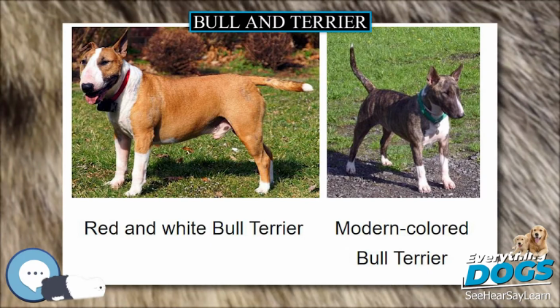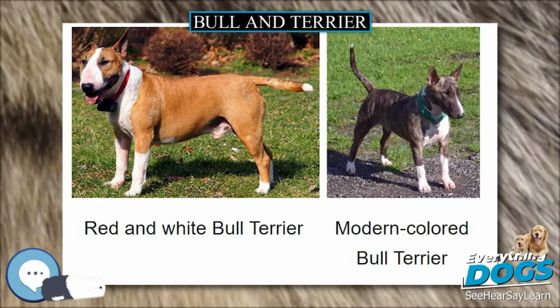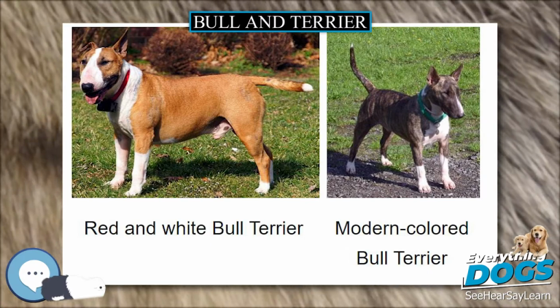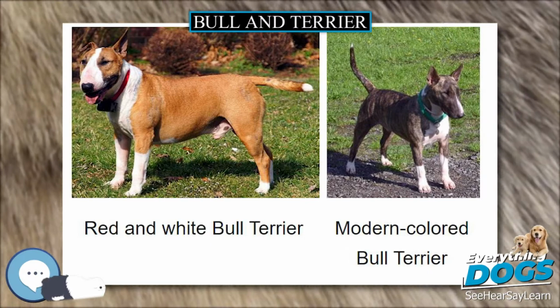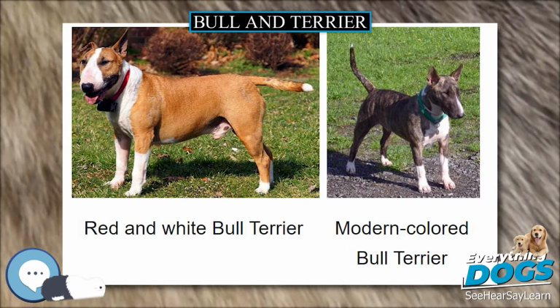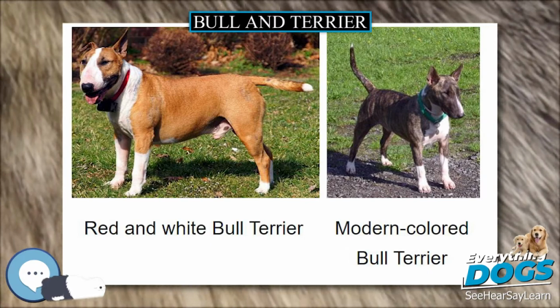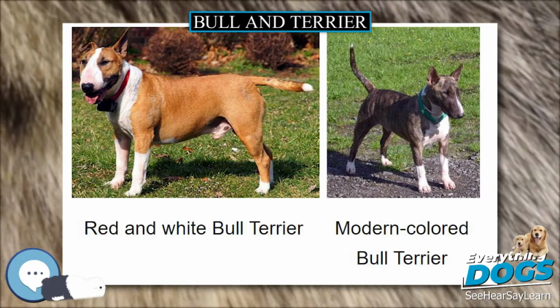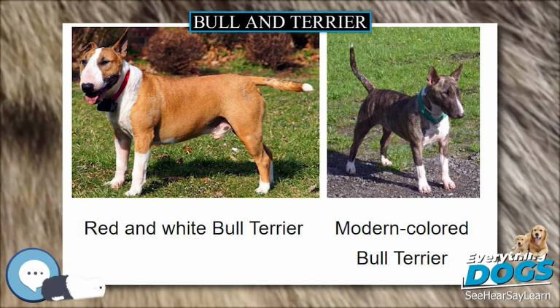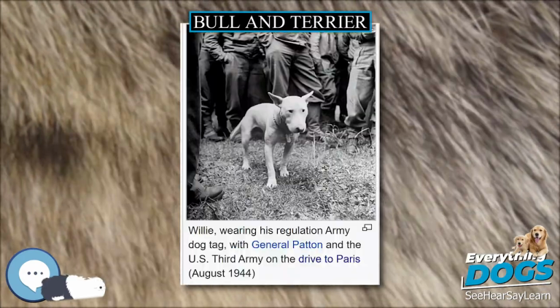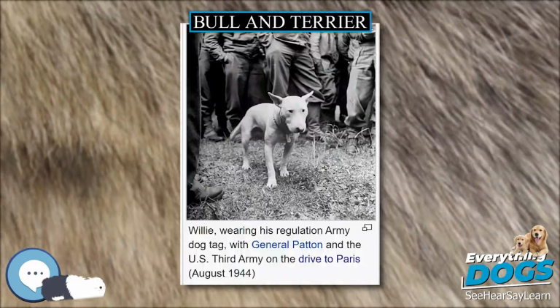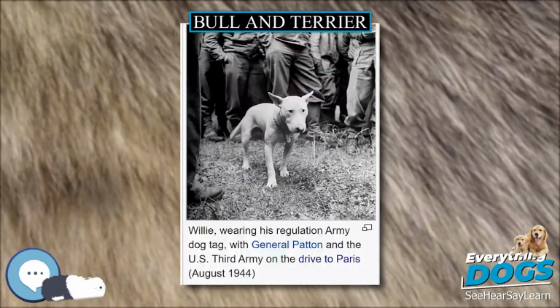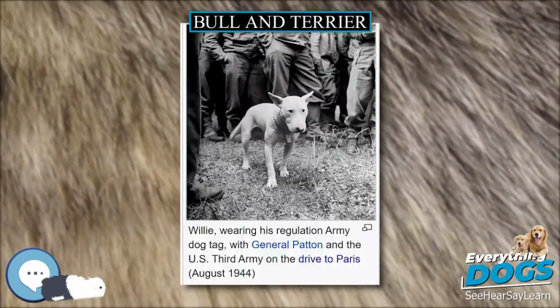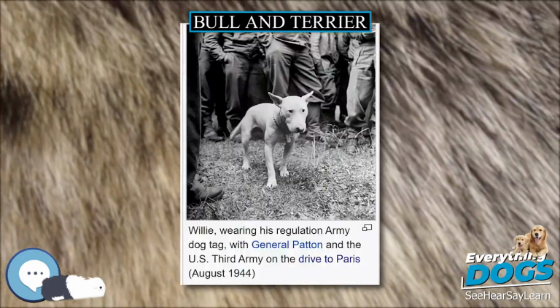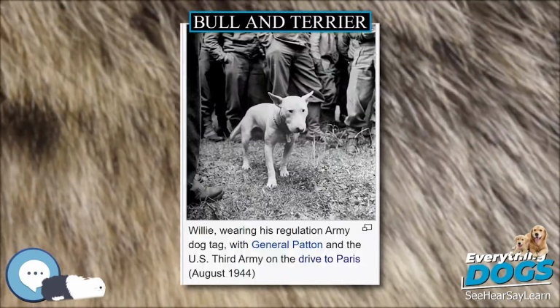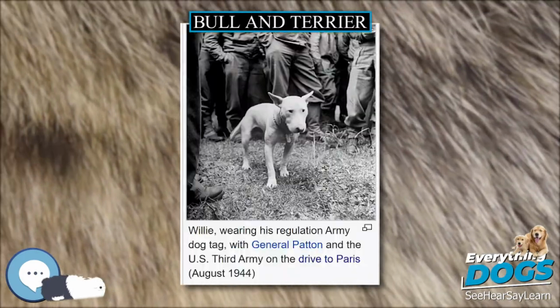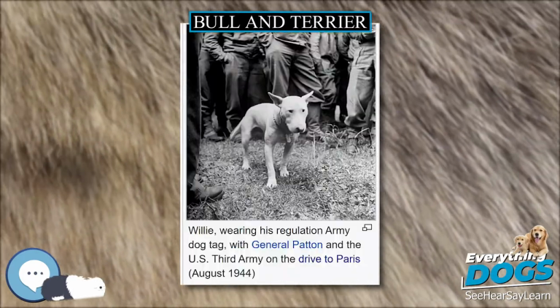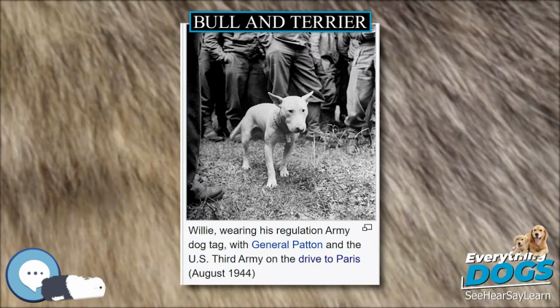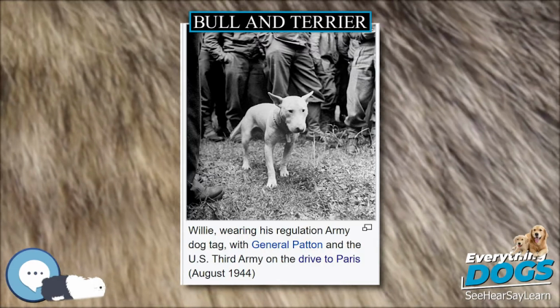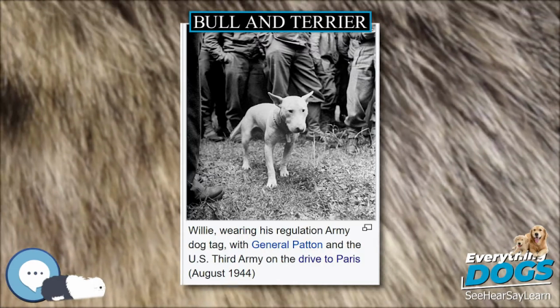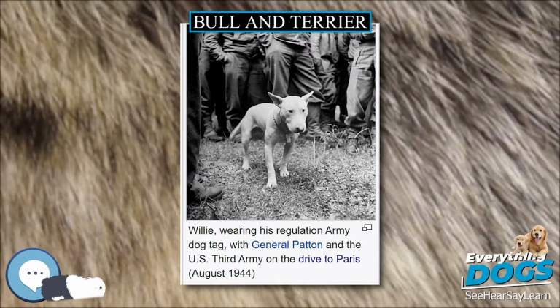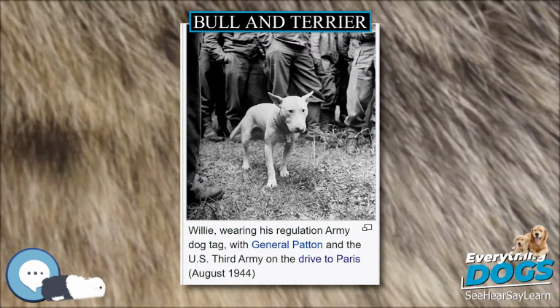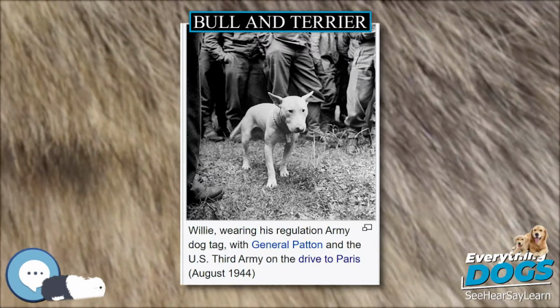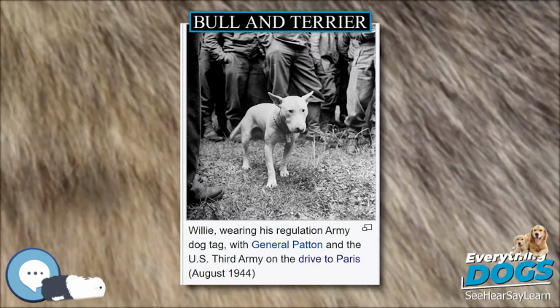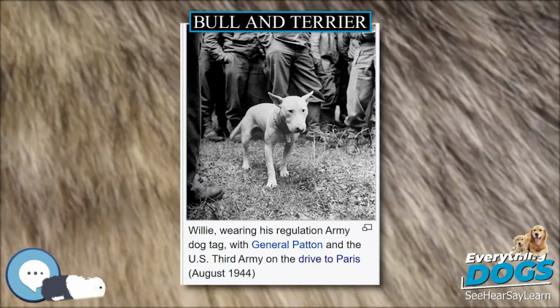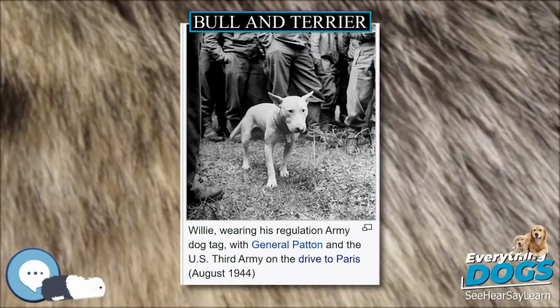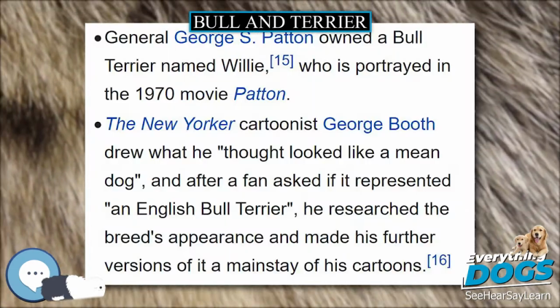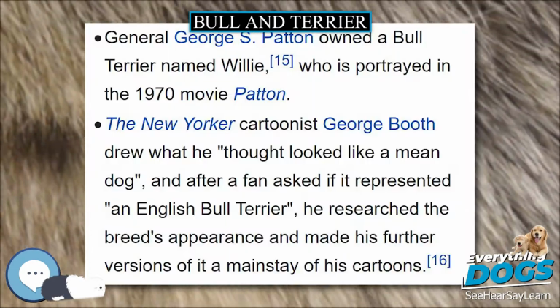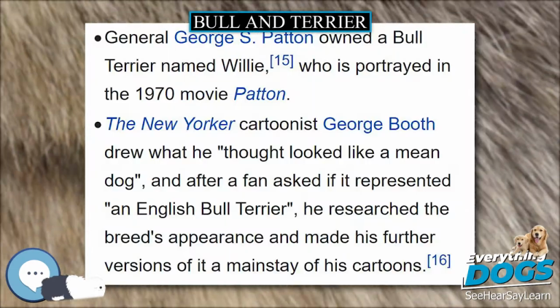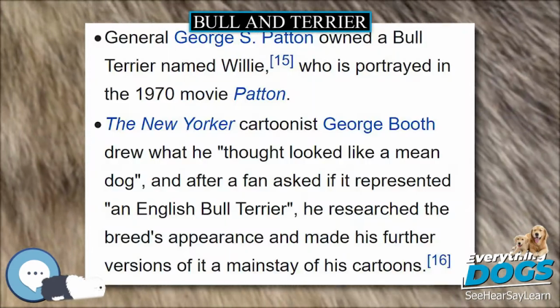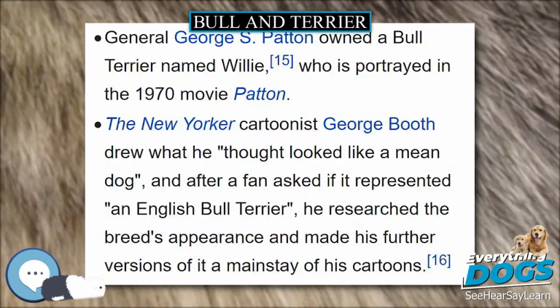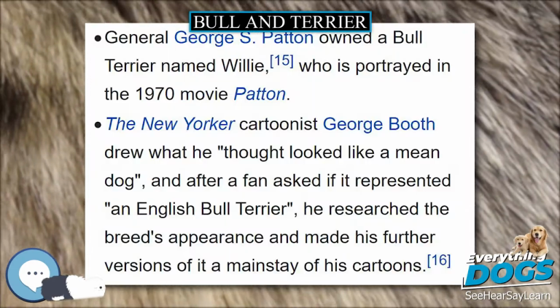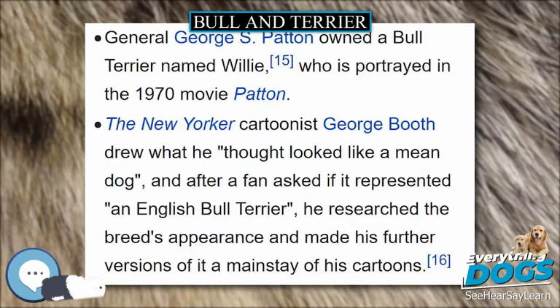In 1812, Sporting Magazine described Dustman as a very famous and talented fighting dog, which represented the optimal Bull and Terrier type.